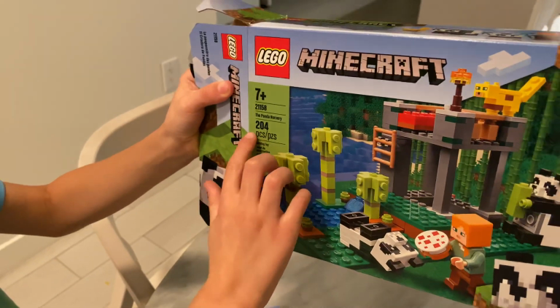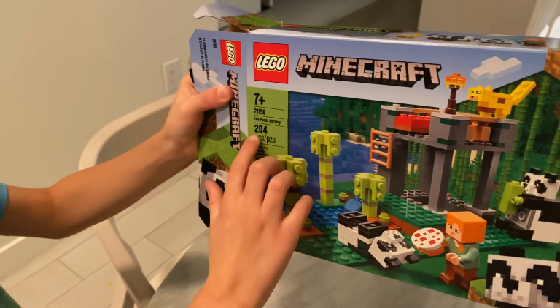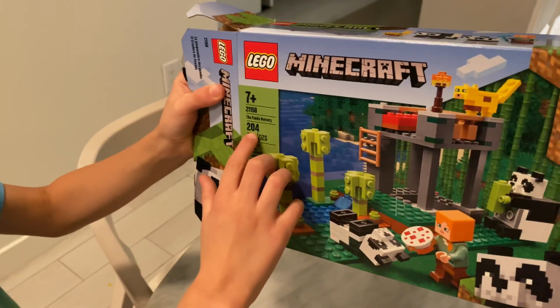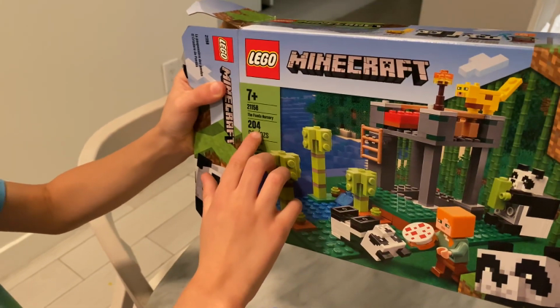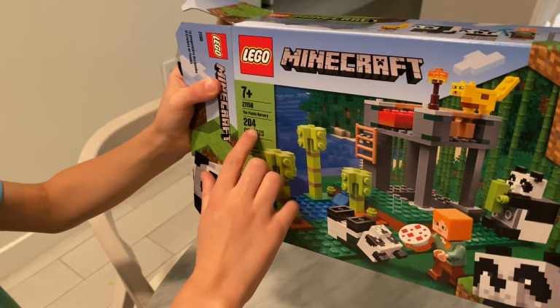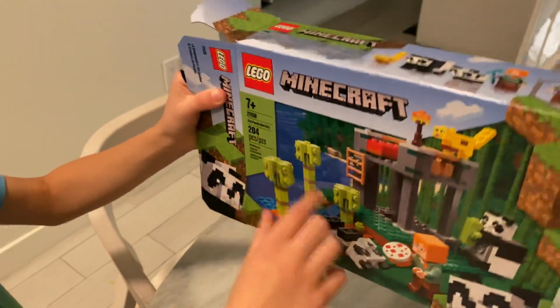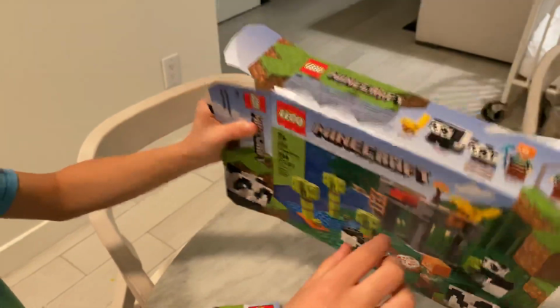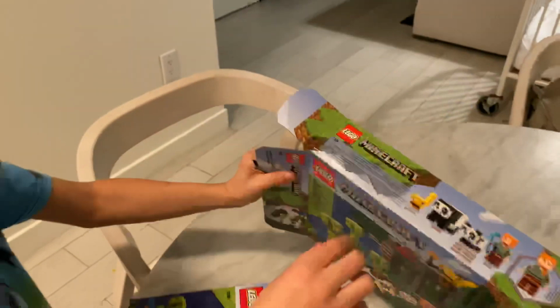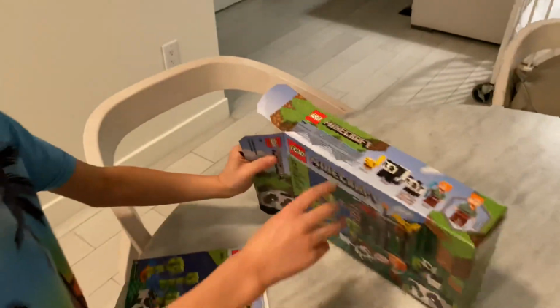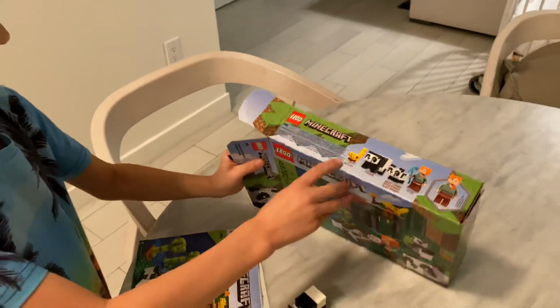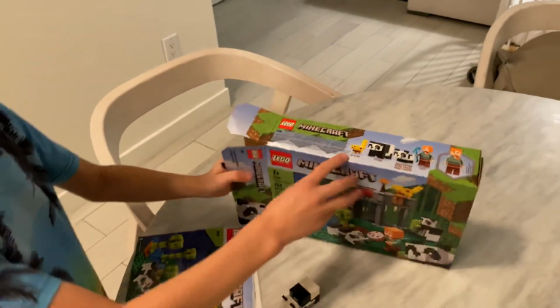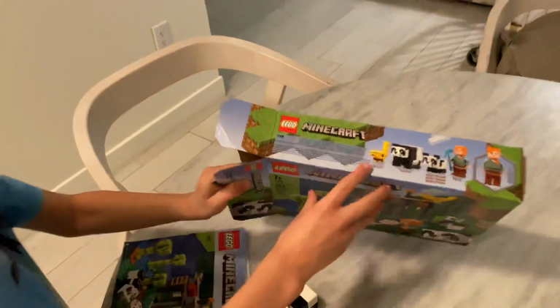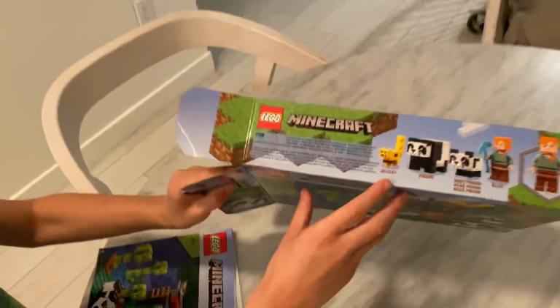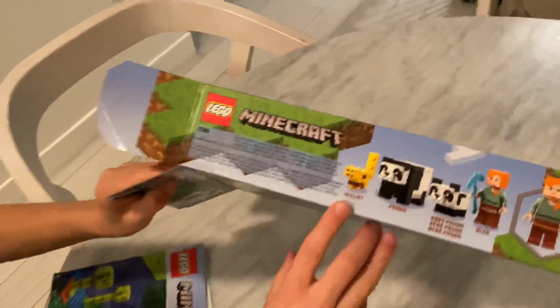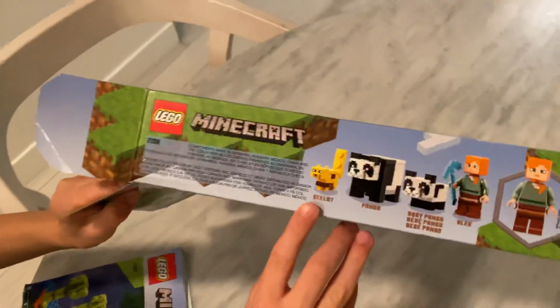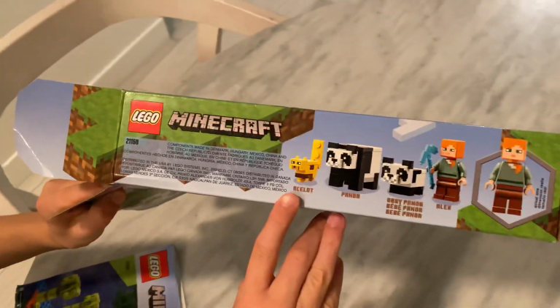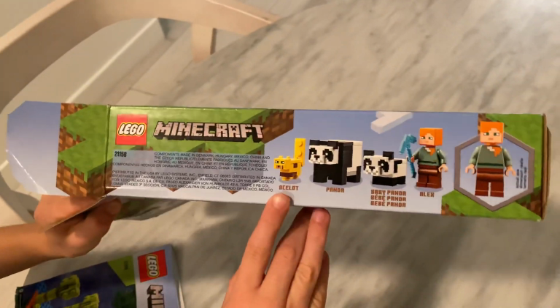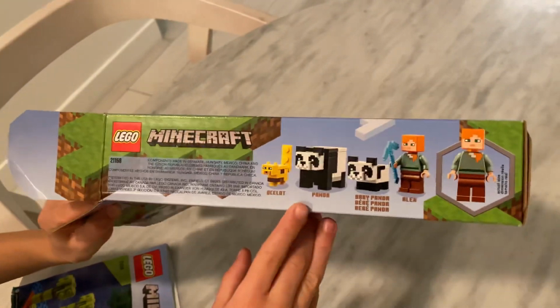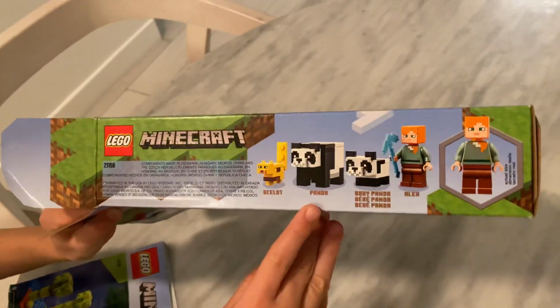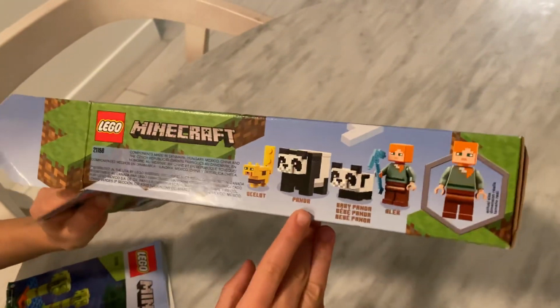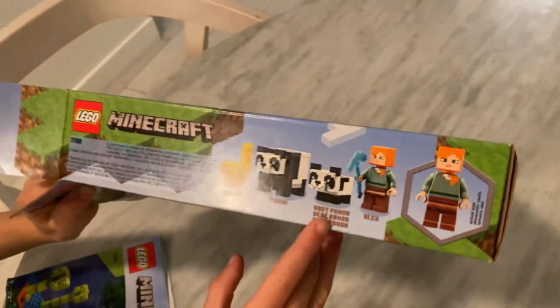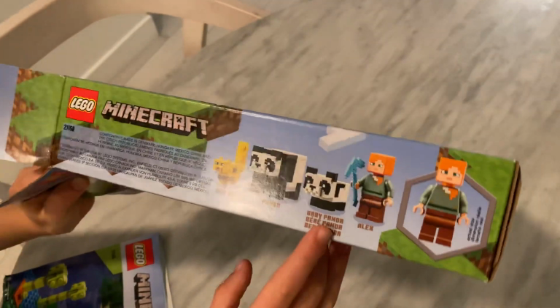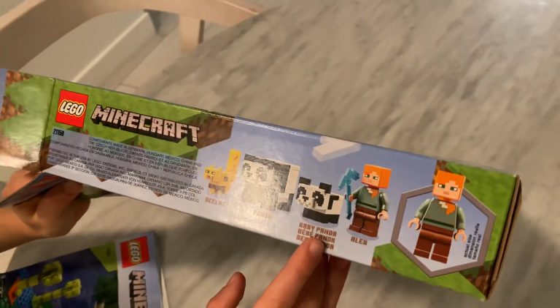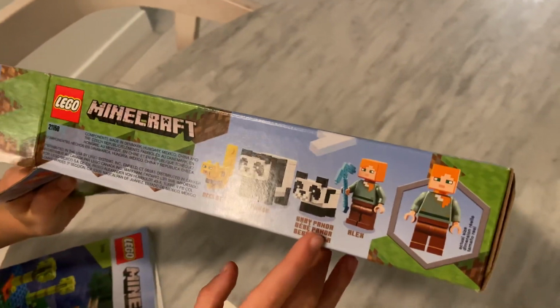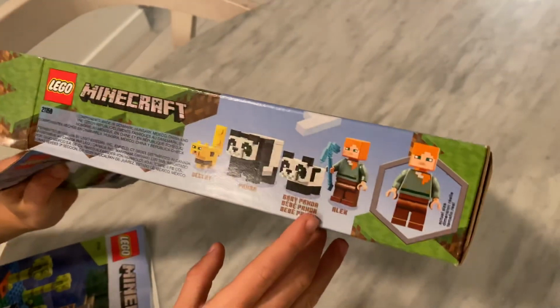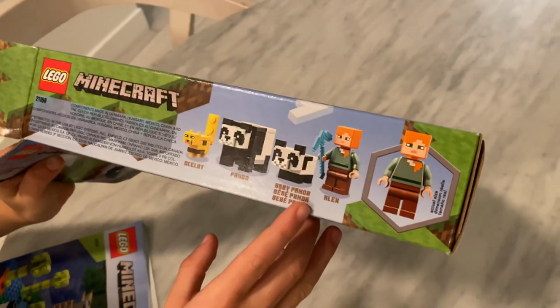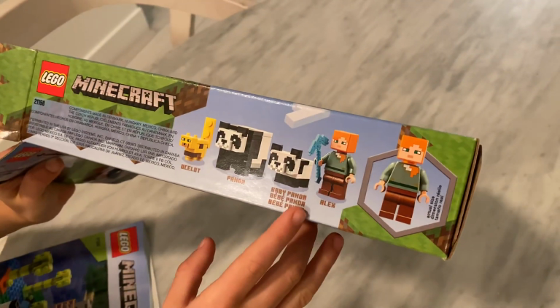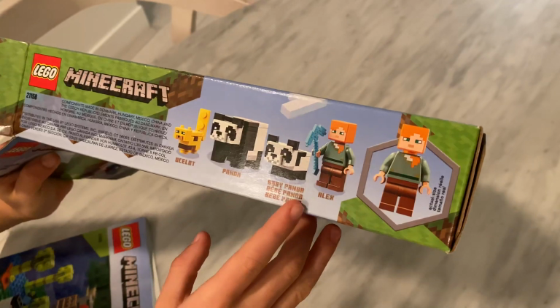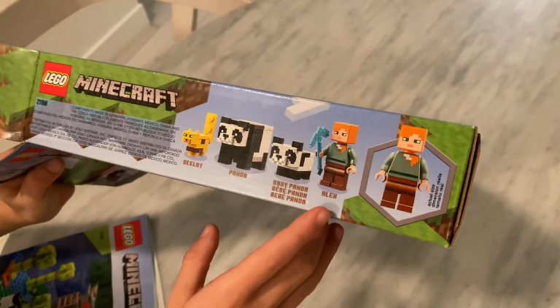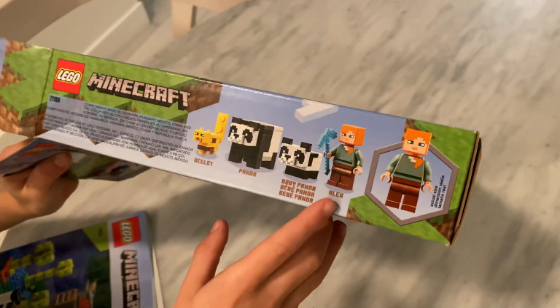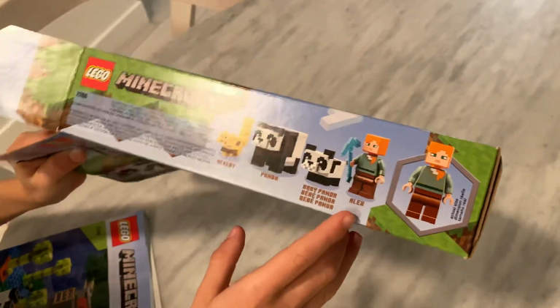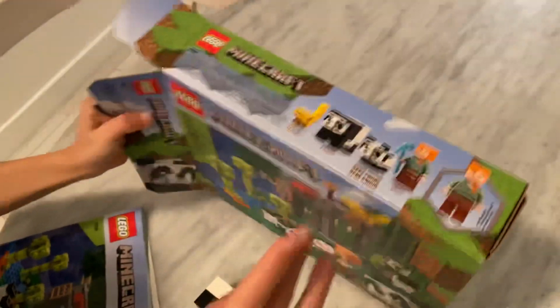There's 204 pieces. The characters are an ocelot, panda, baby panda, and Alex.